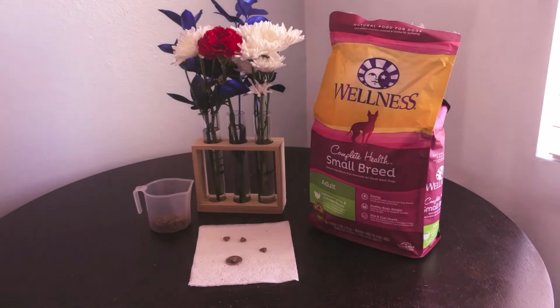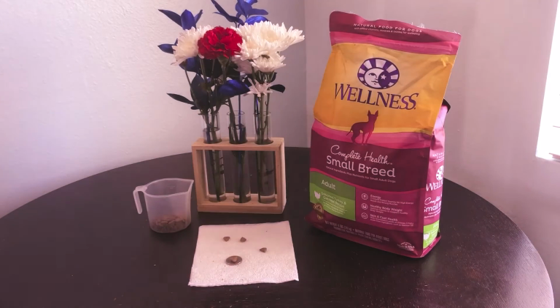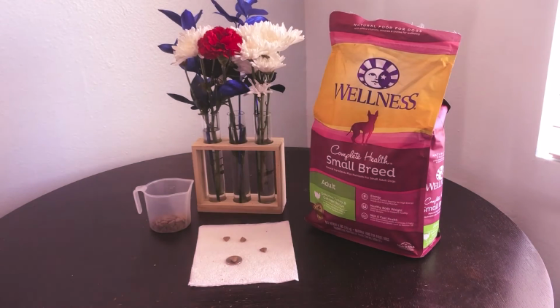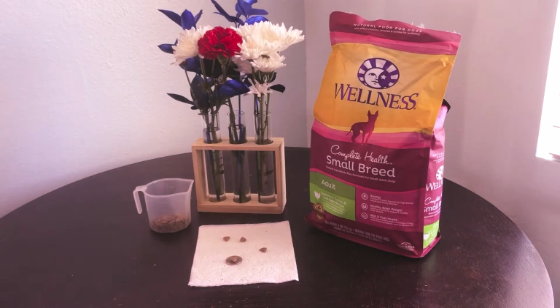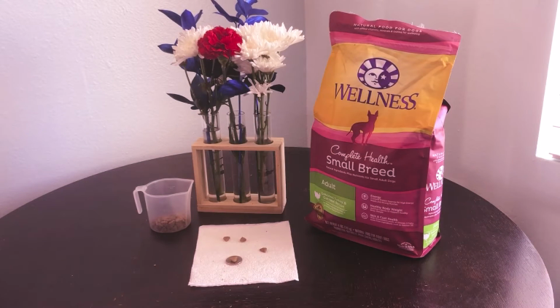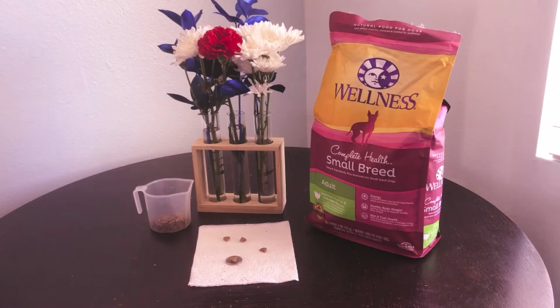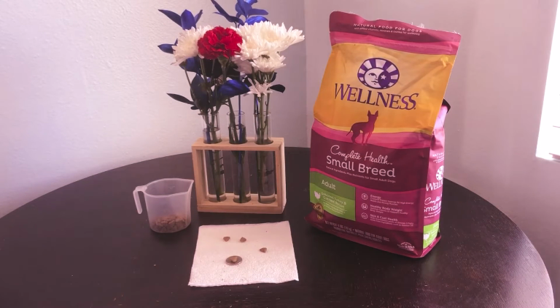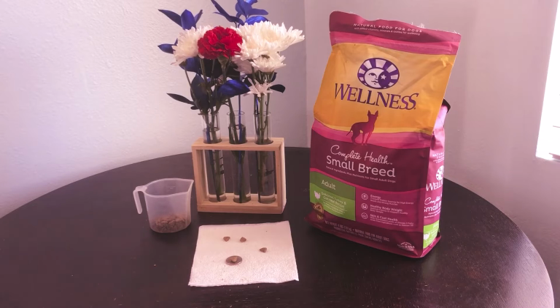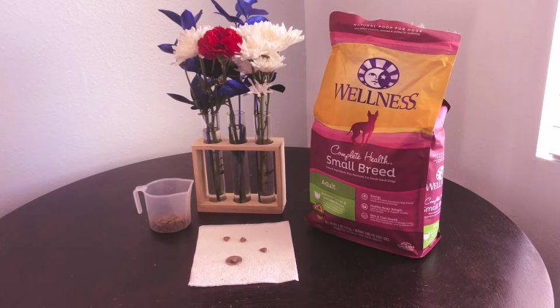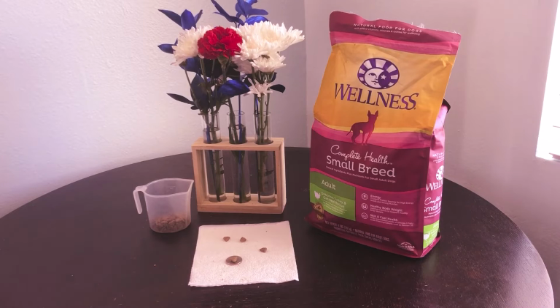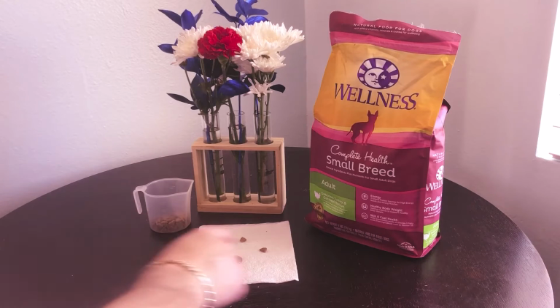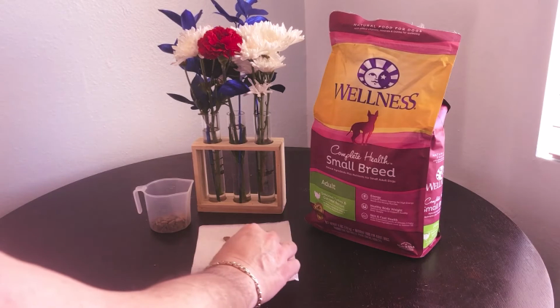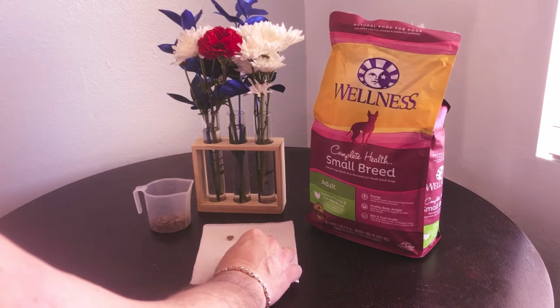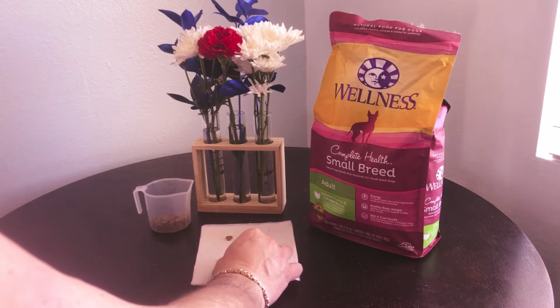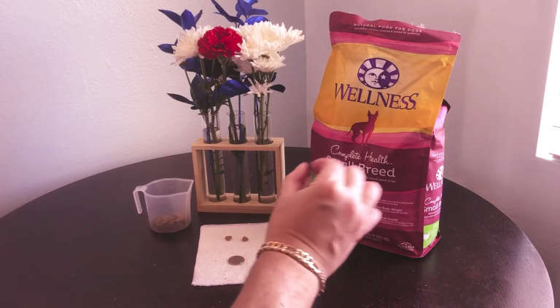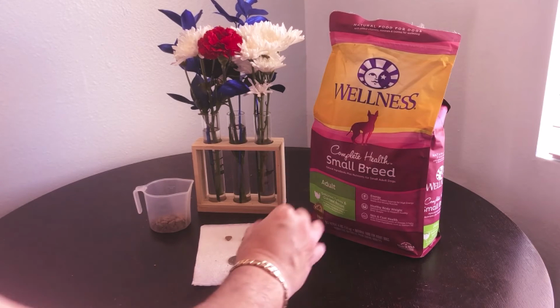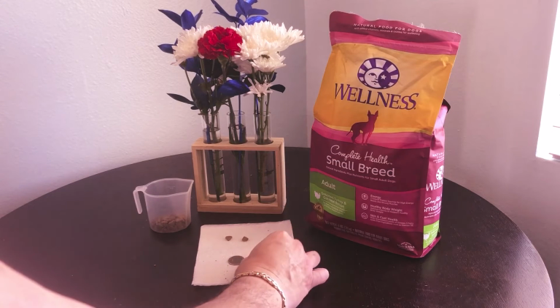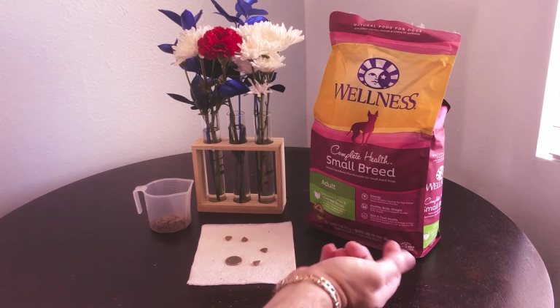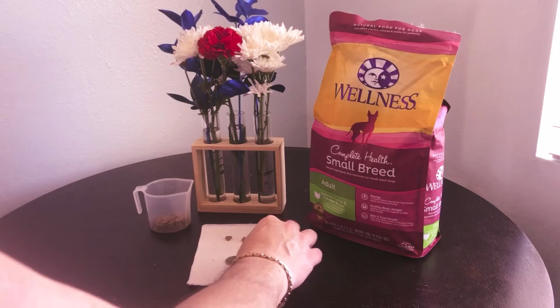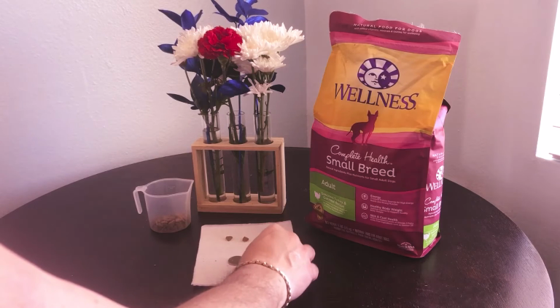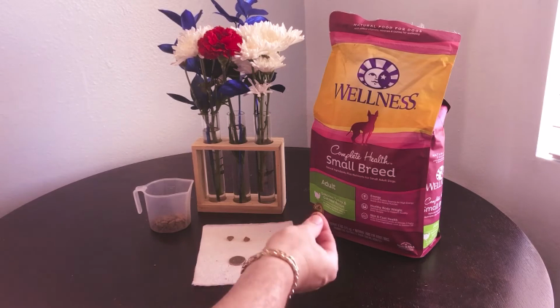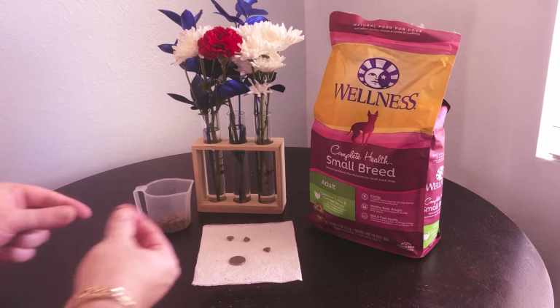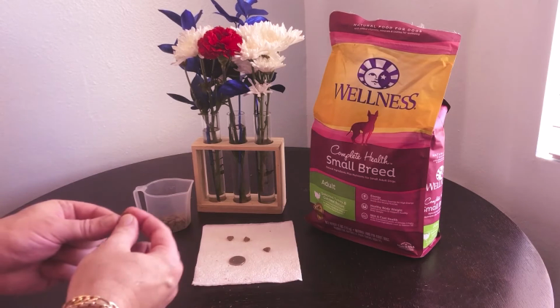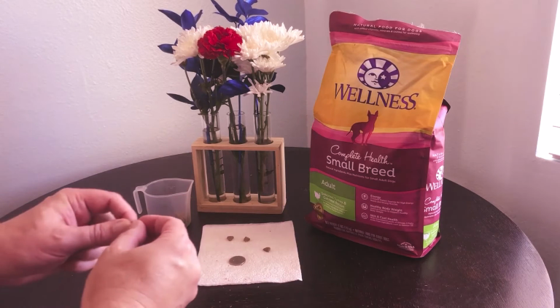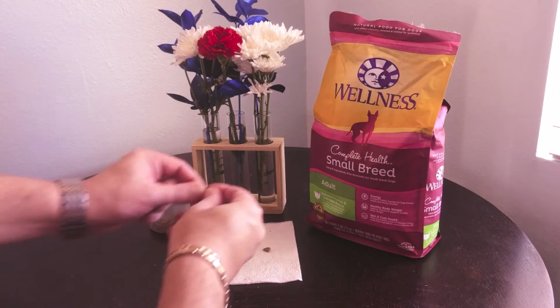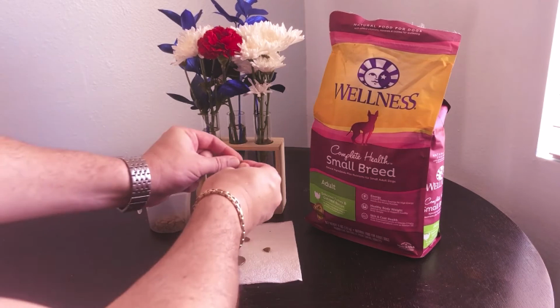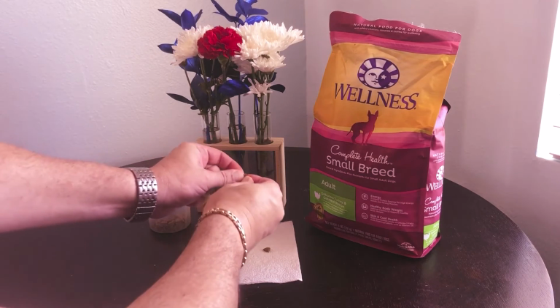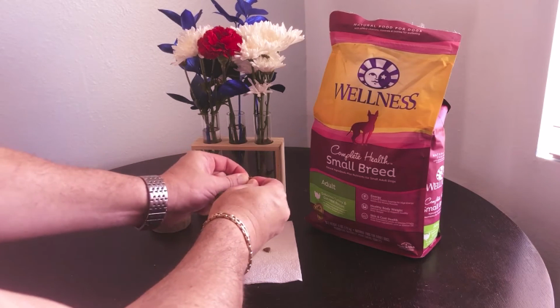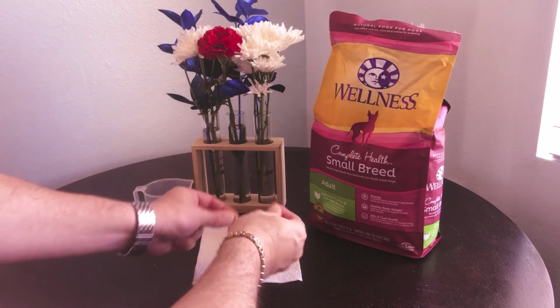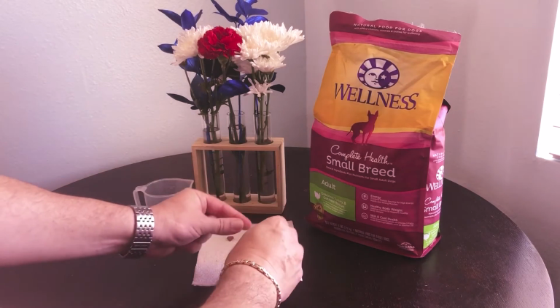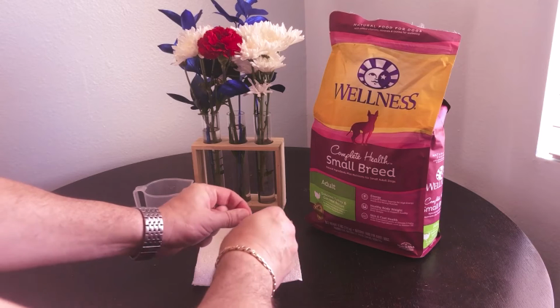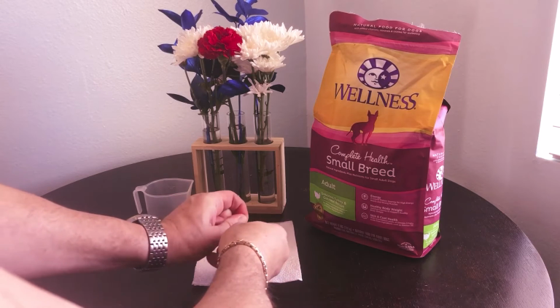I've gone ahead and put the size up so you can see the size of the kibble here compared to a quarter. As you can see, it's shaped as a triangle — it's a dry kibble, but it does break apart relatively easily. It's not something hard like a shoe or anything like that, but it's firm for sure.